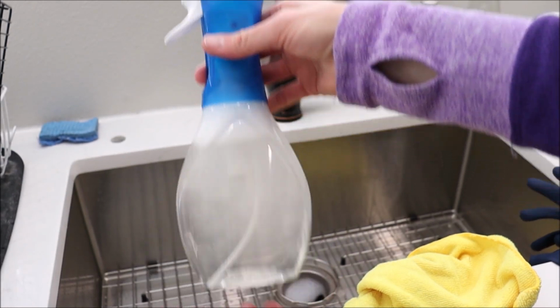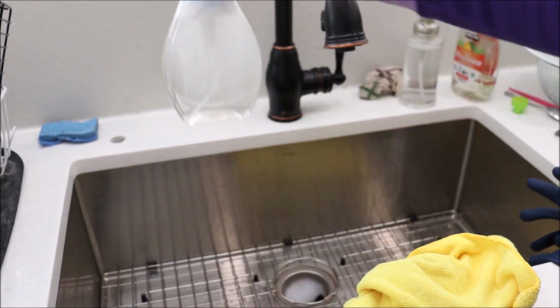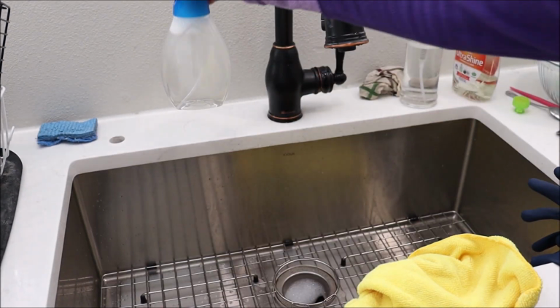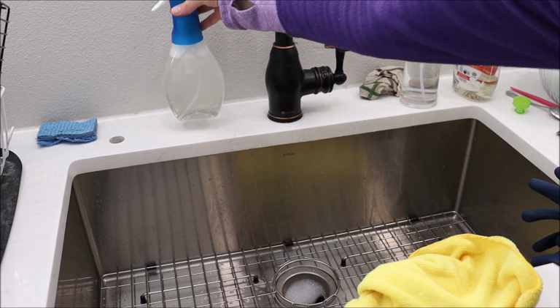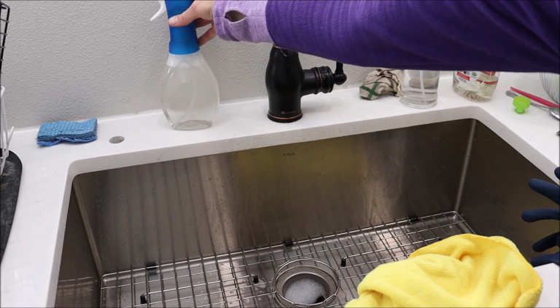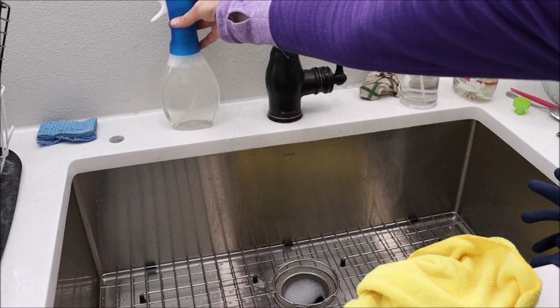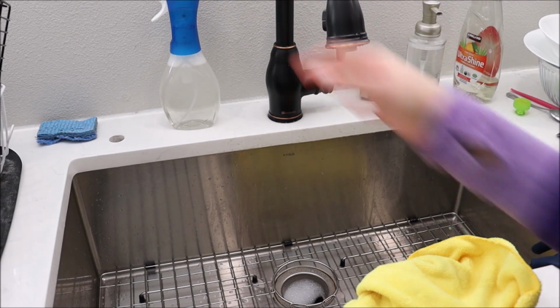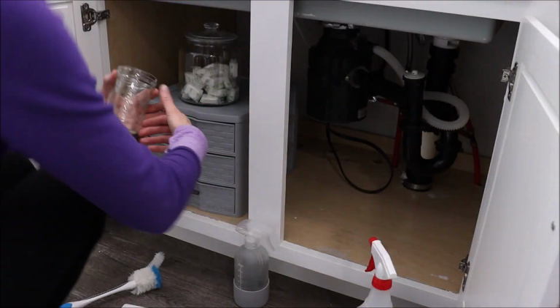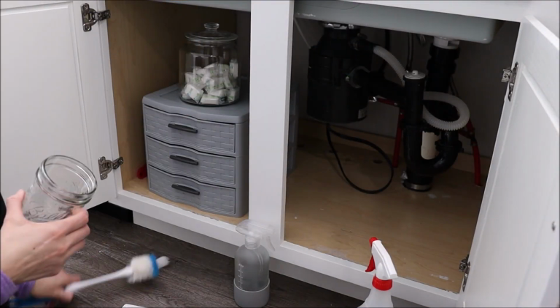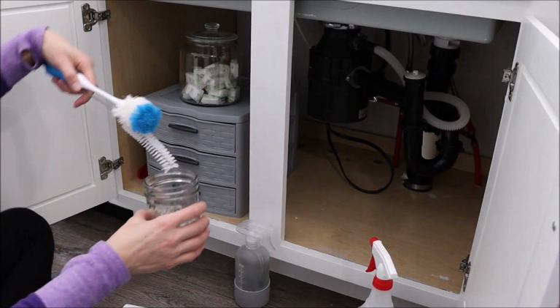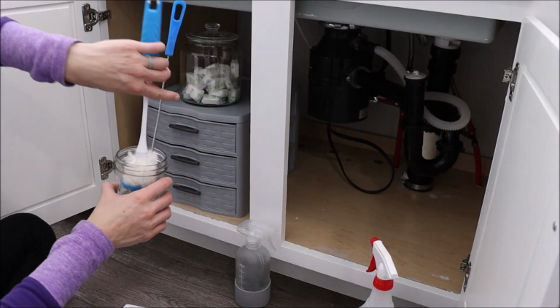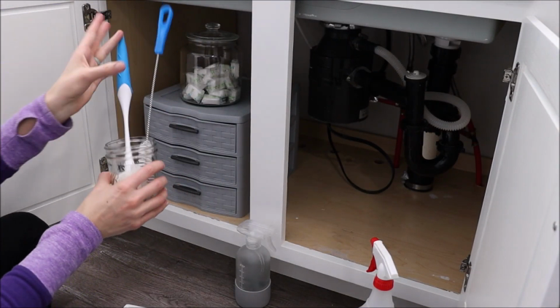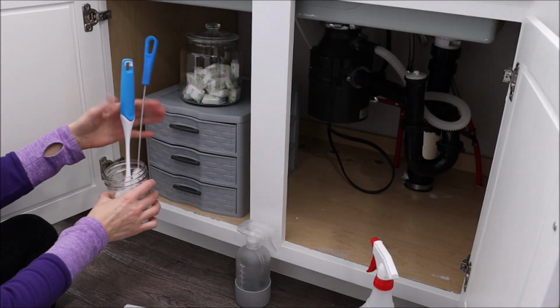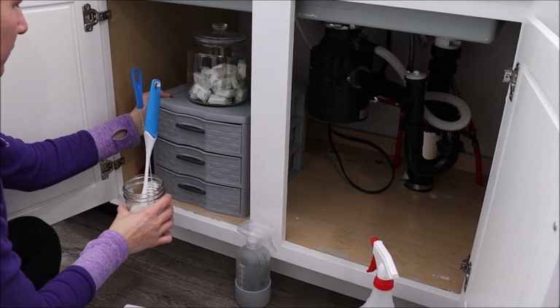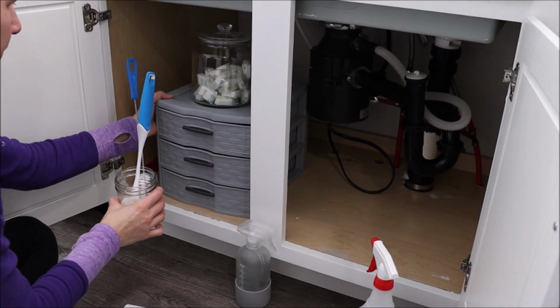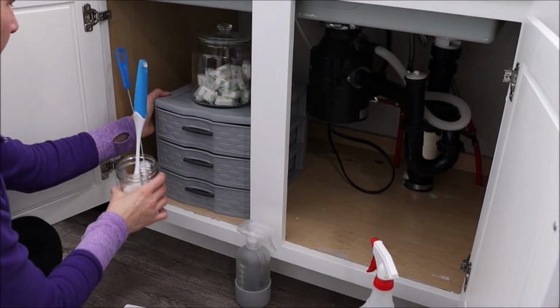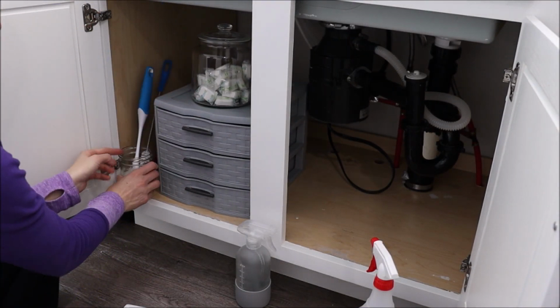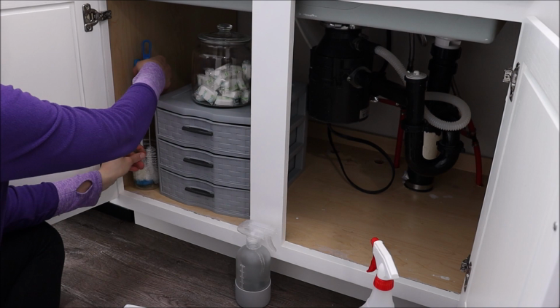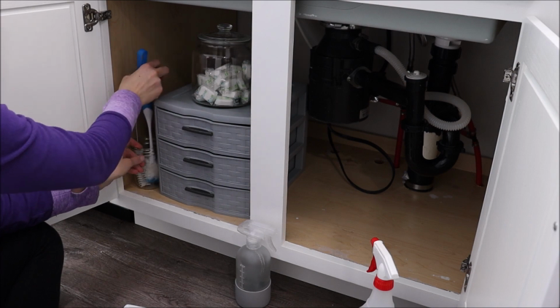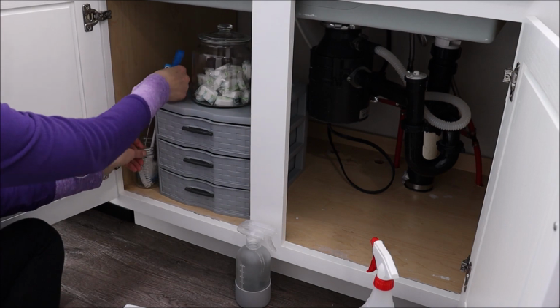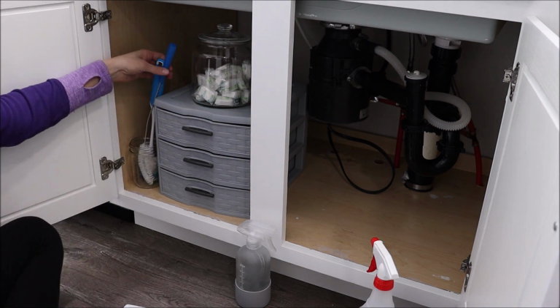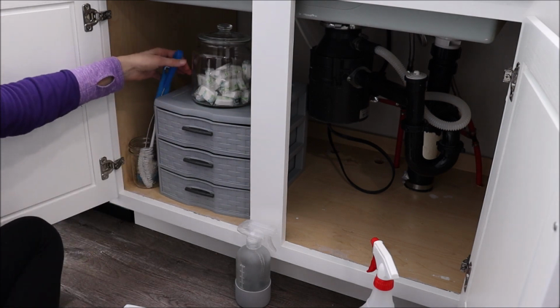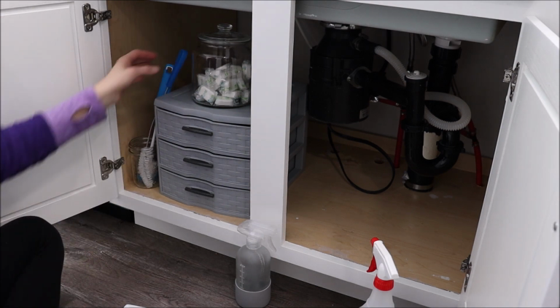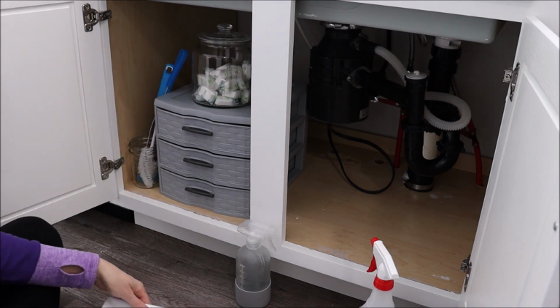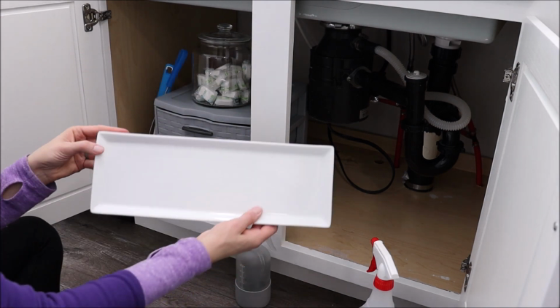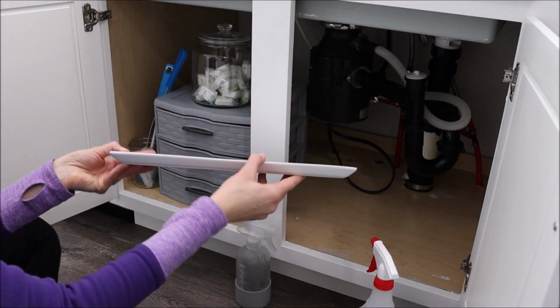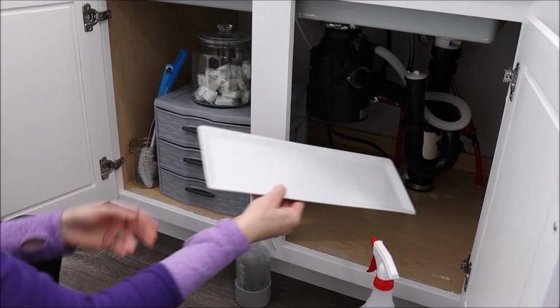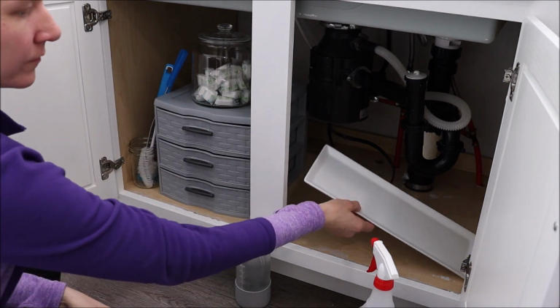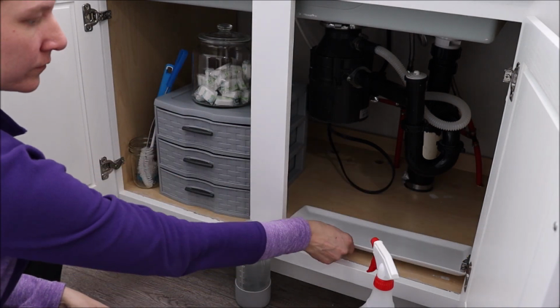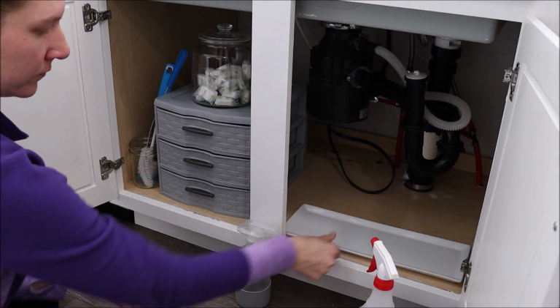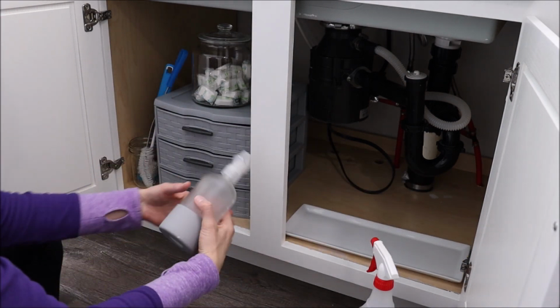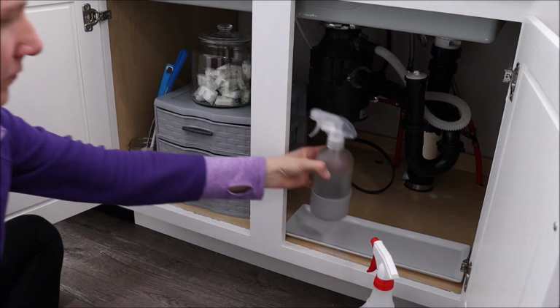It doesn't work exactly like Dawn Power Wash, but now I can keep this on my sink and it looks really pretty. It's a really nice spray bottle and makes it easy to hand wash dishes — so that's a little hack for you guys.